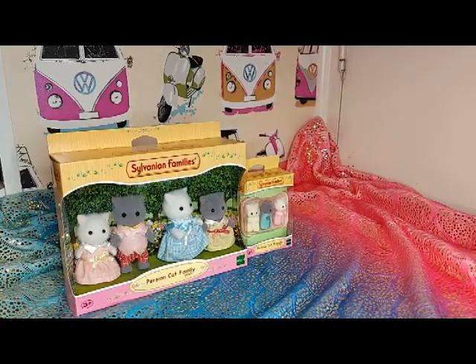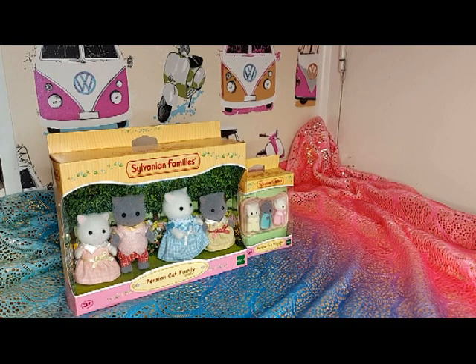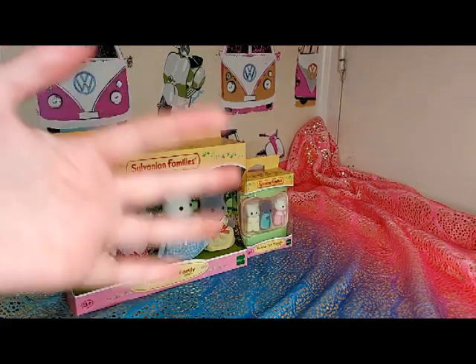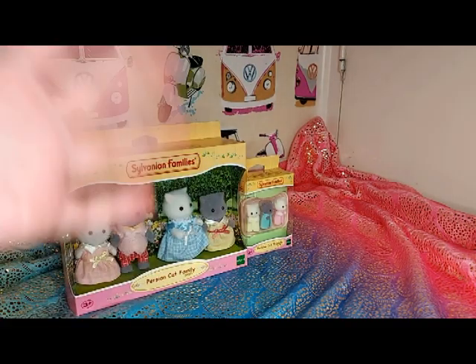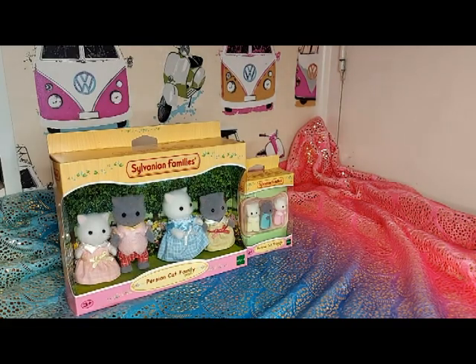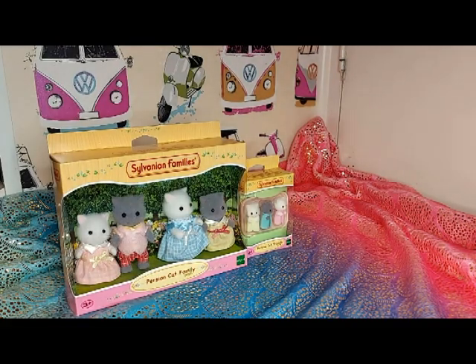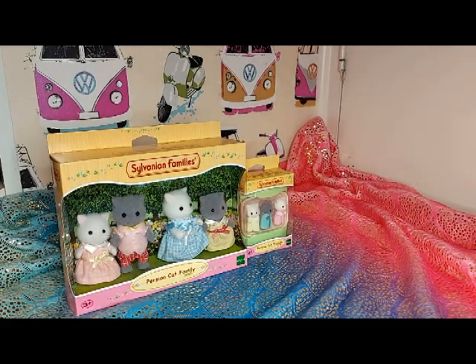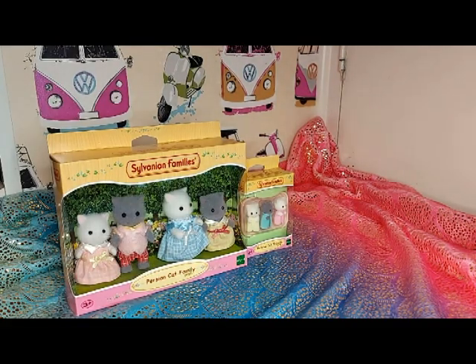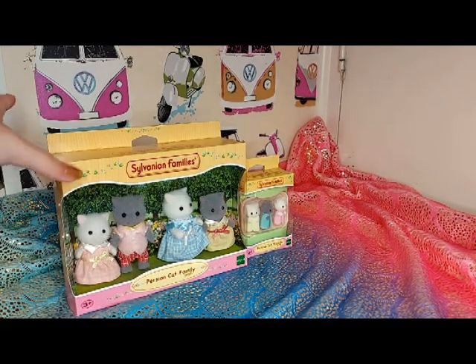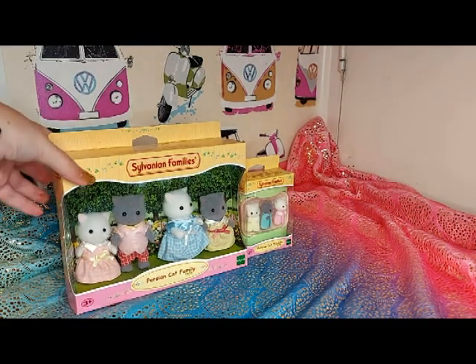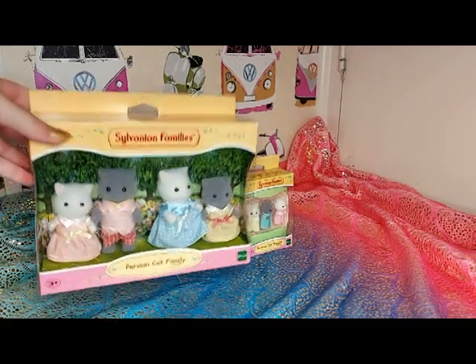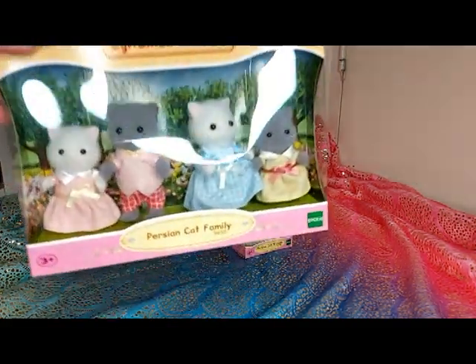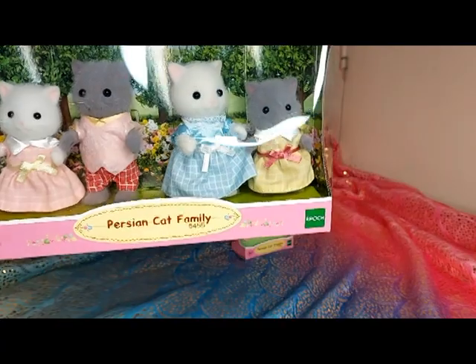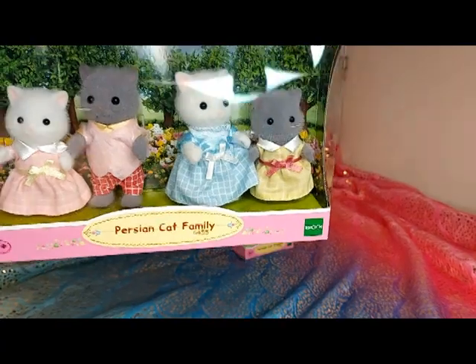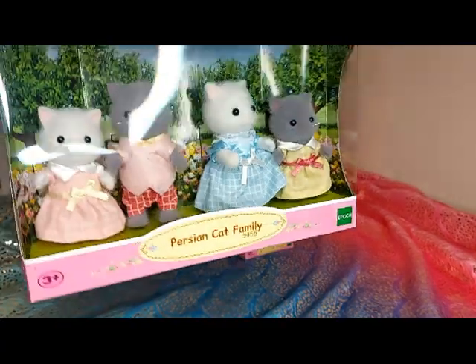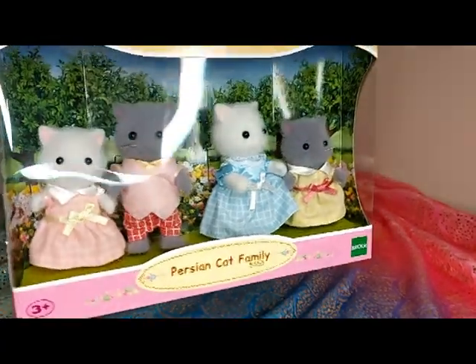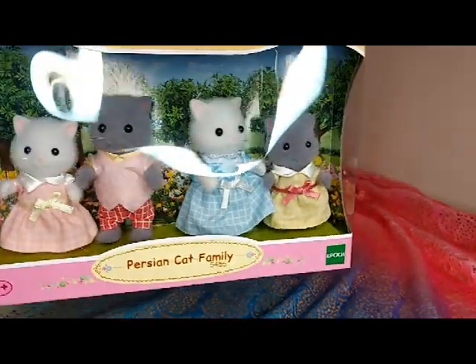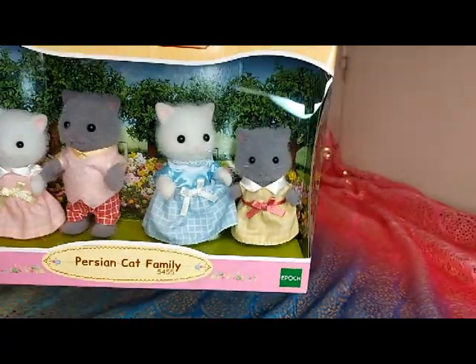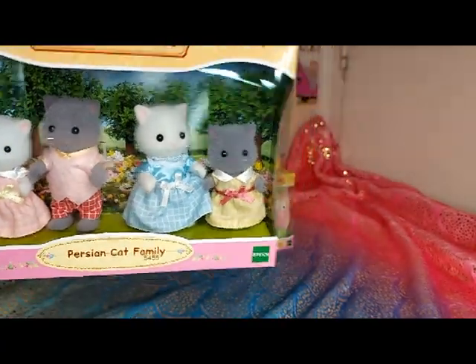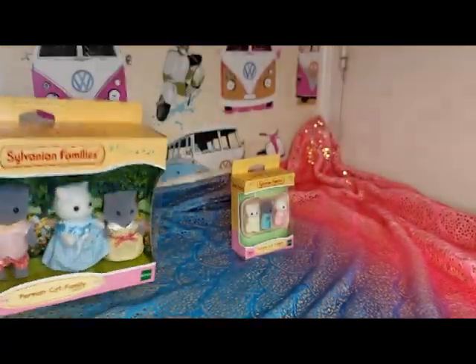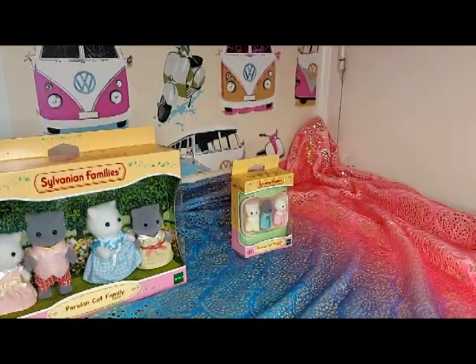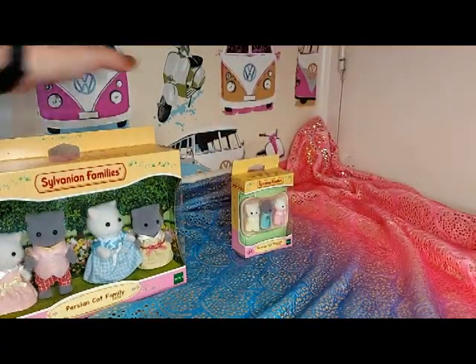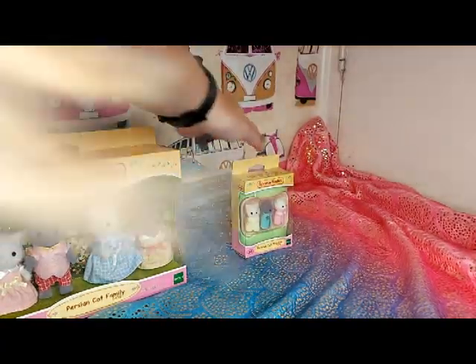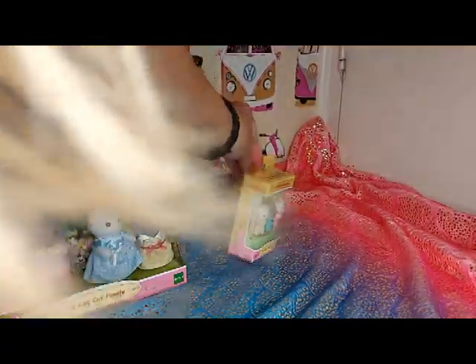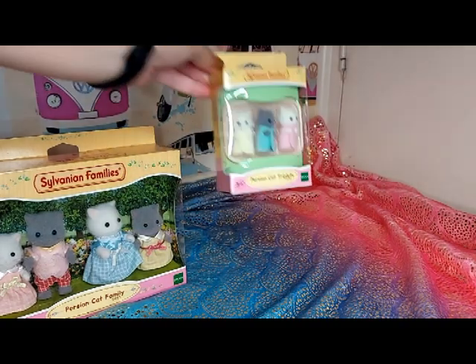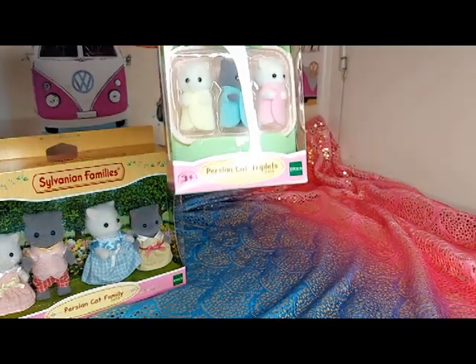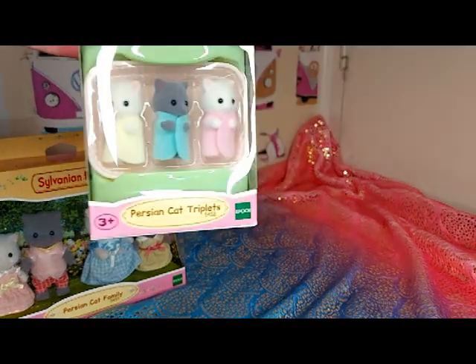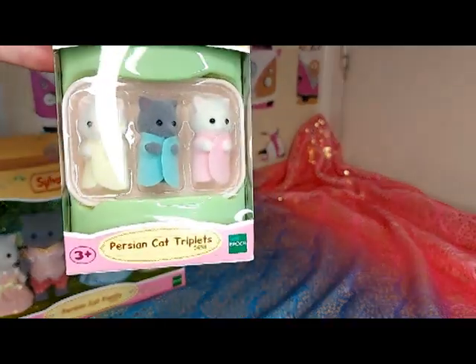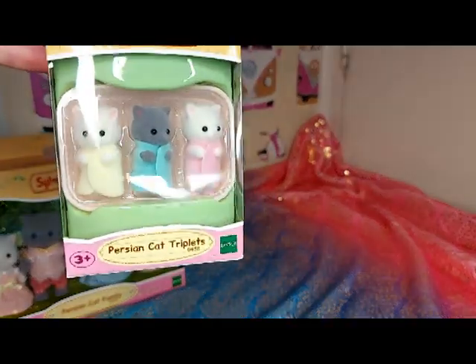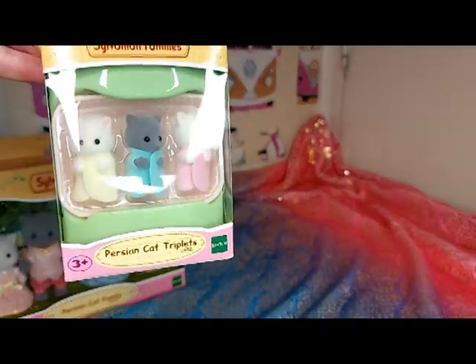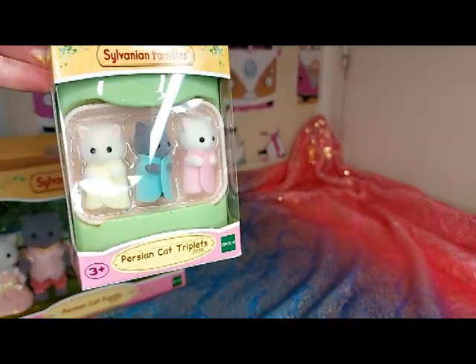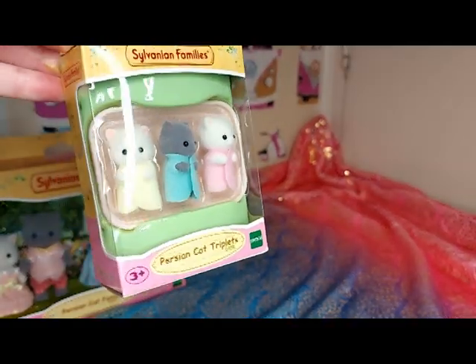Hello, today I'm going to be unboxing the Persian cat family and the Persian cat triplets.